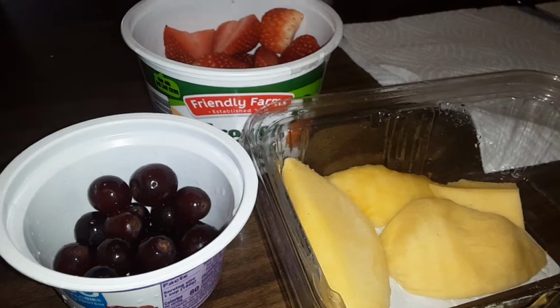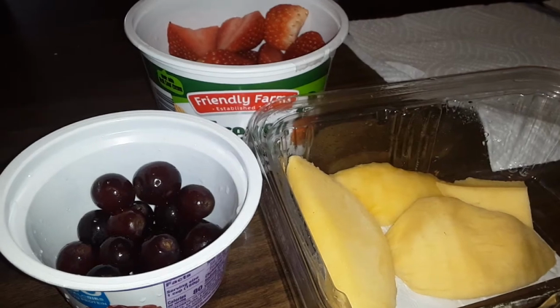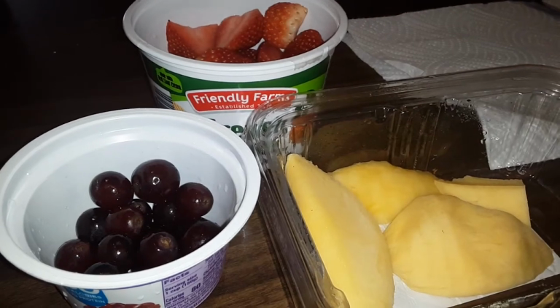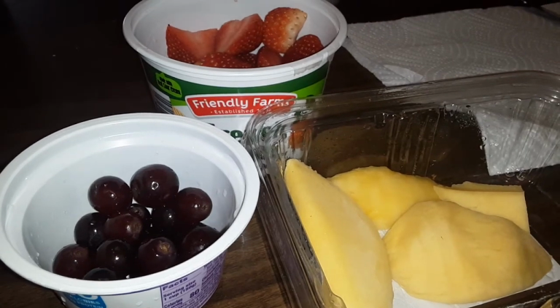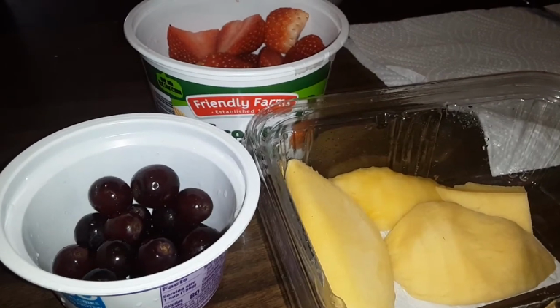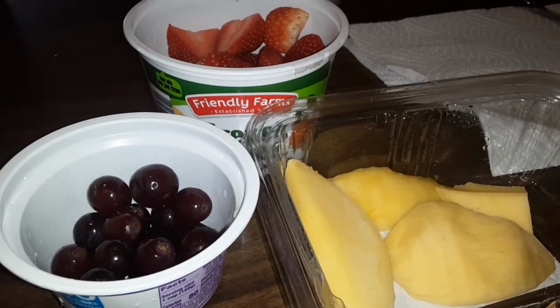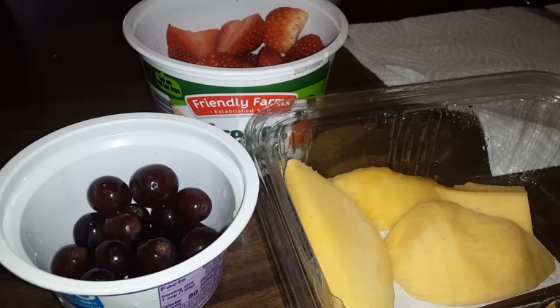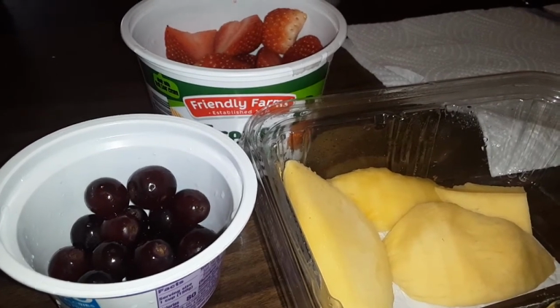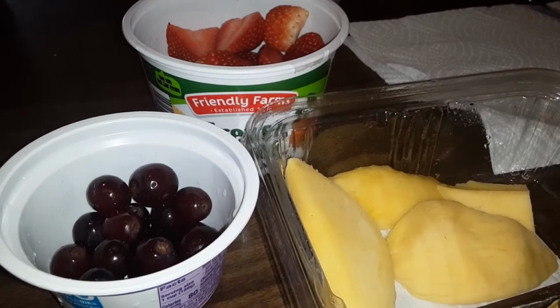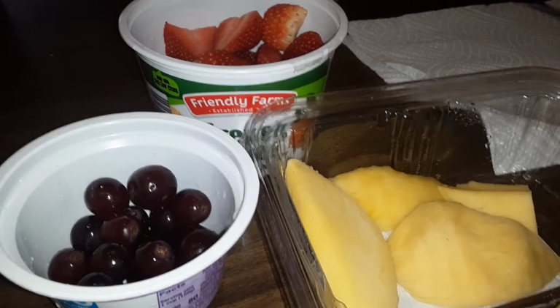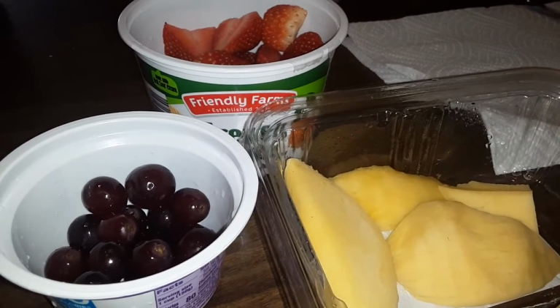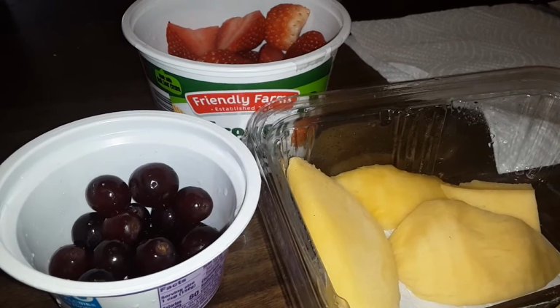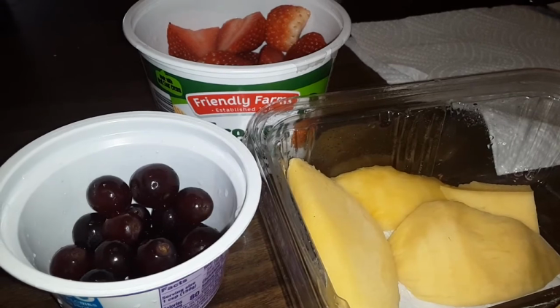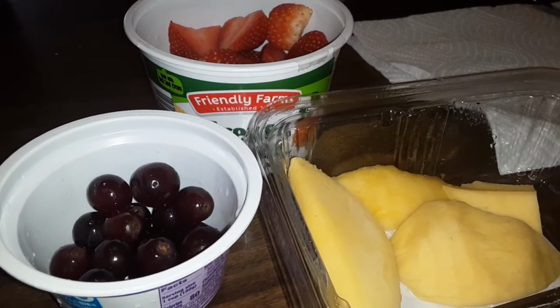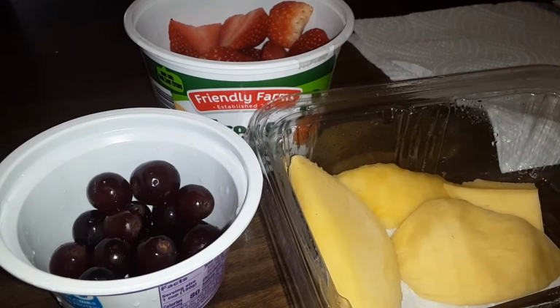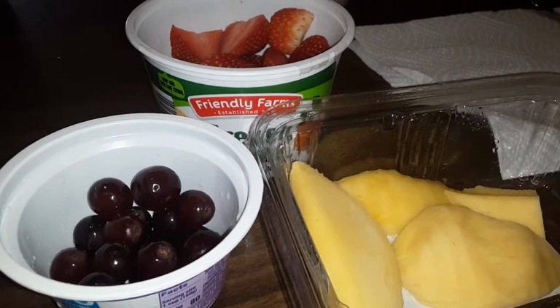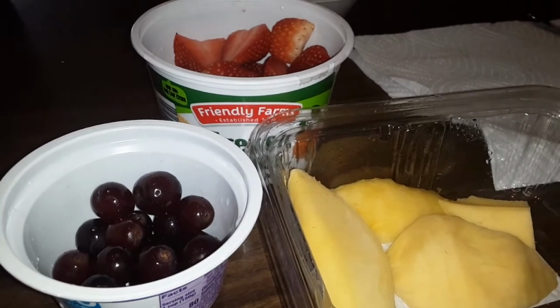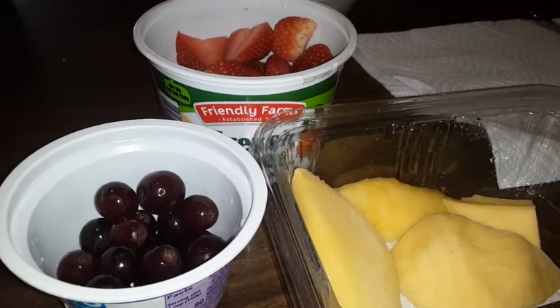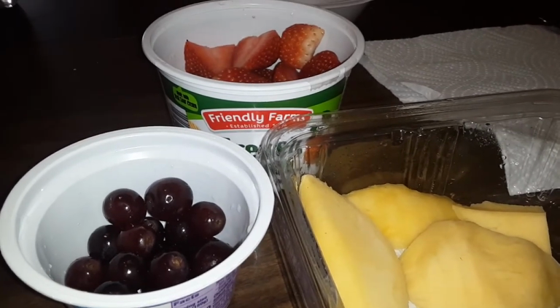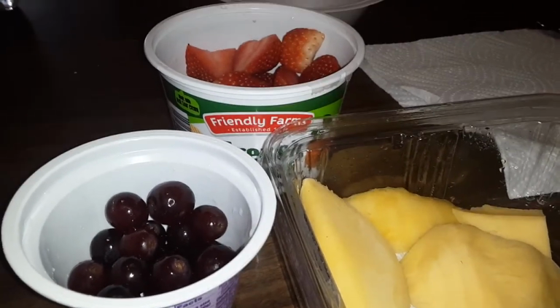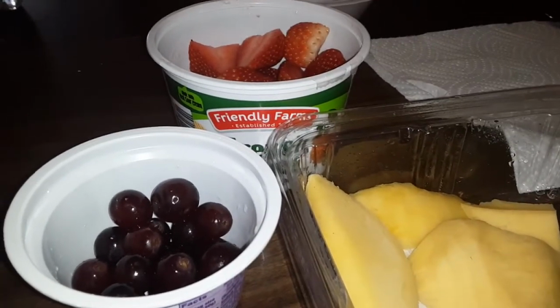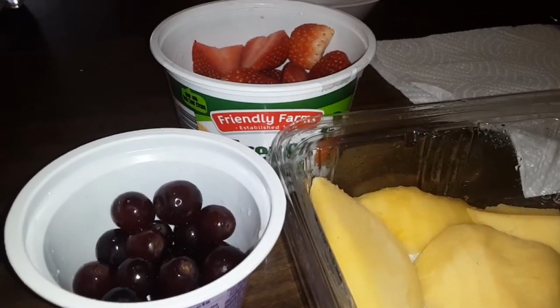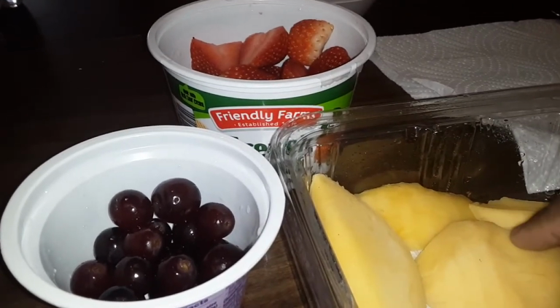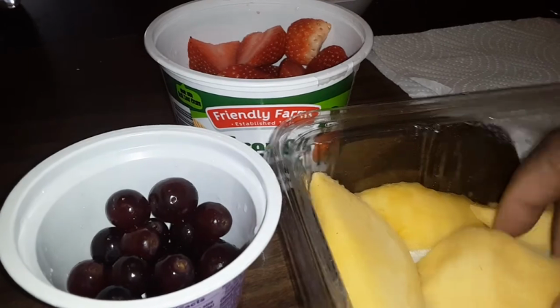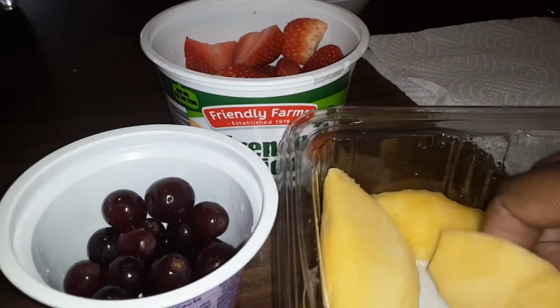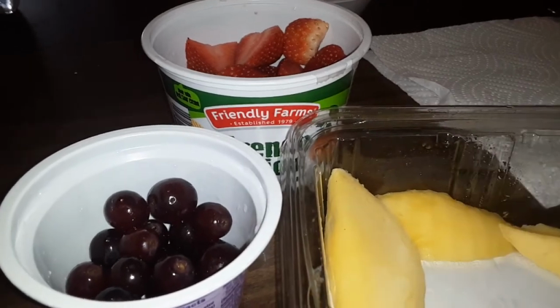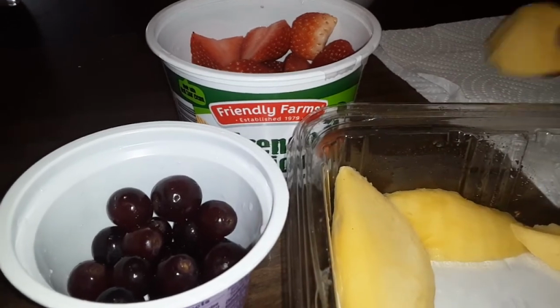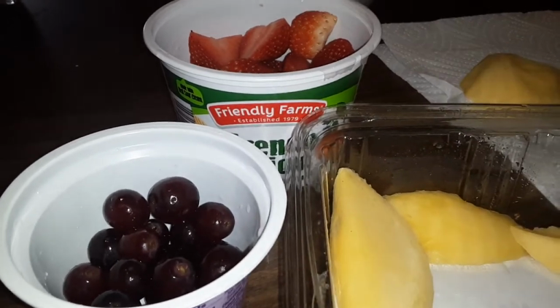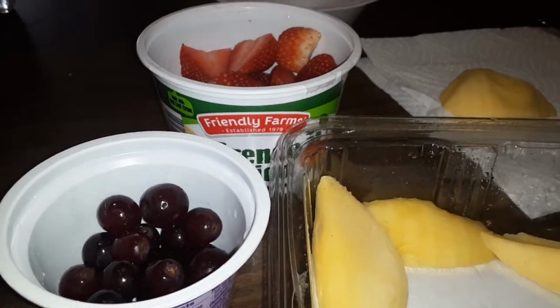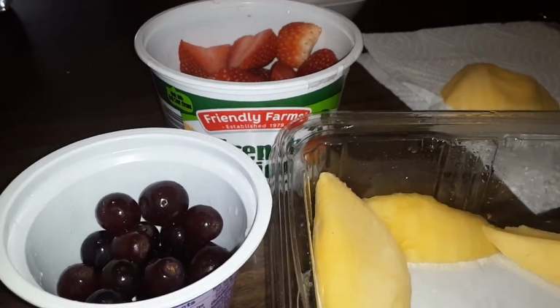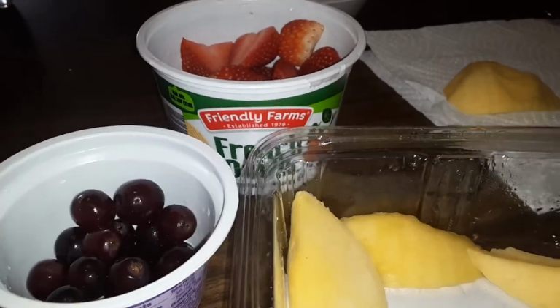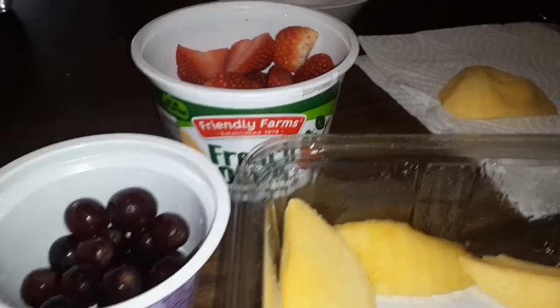What's up guys, welcome back to my channel! Today I'll be making a mango strawberry grape fruit salad. This is going to be a short video — it's a healthy snack. I'm going to cut up my mango.